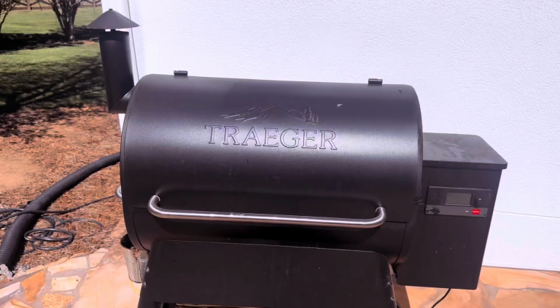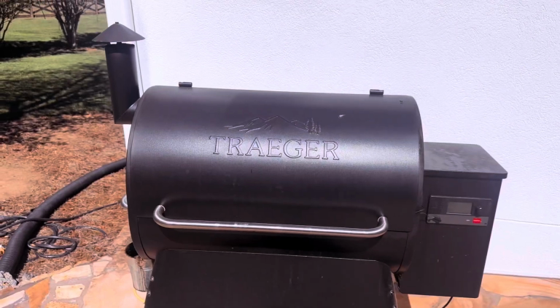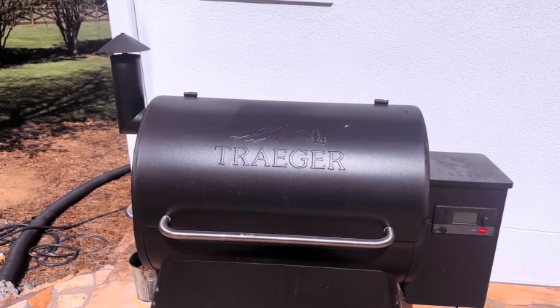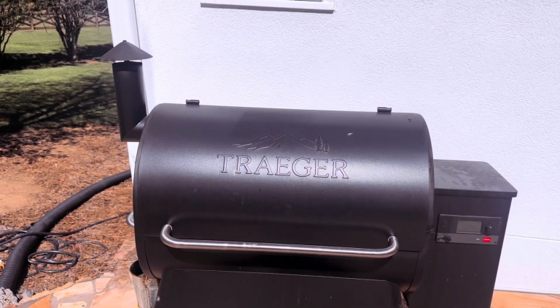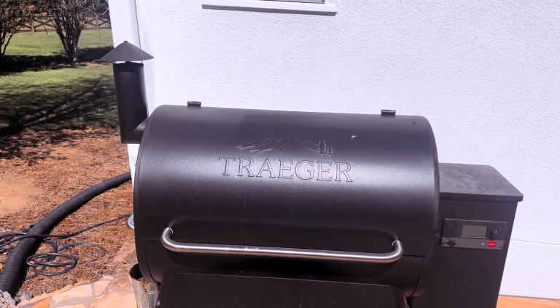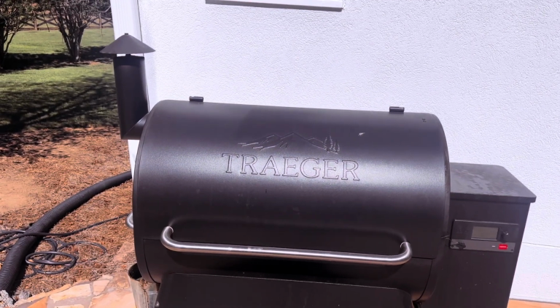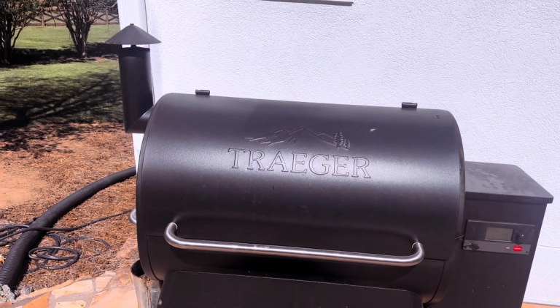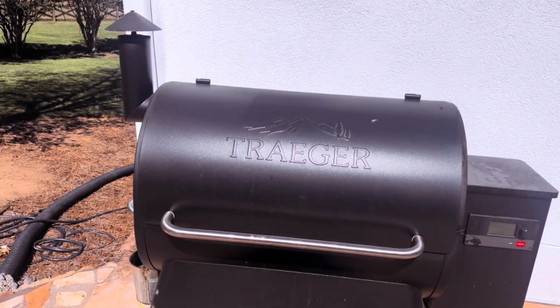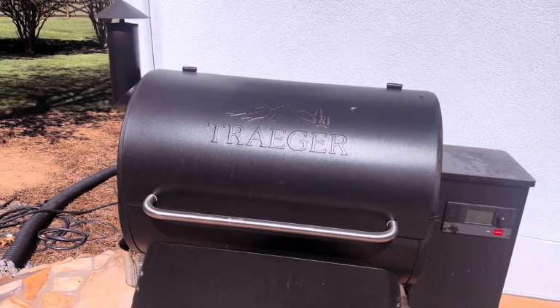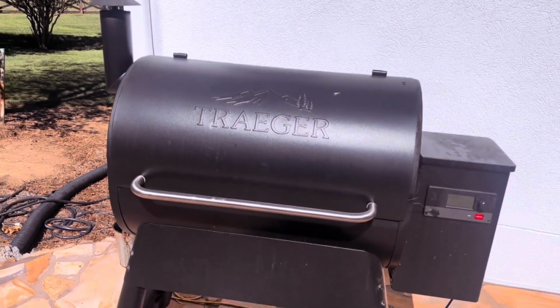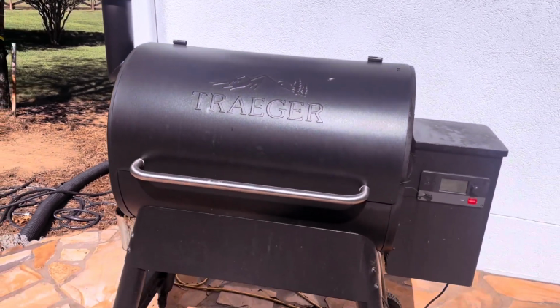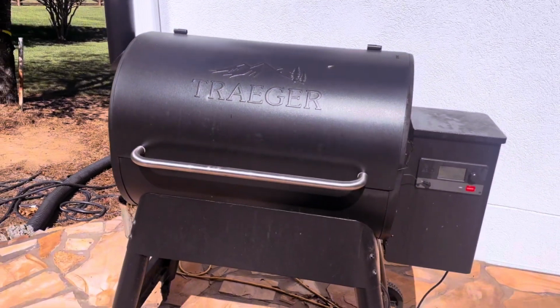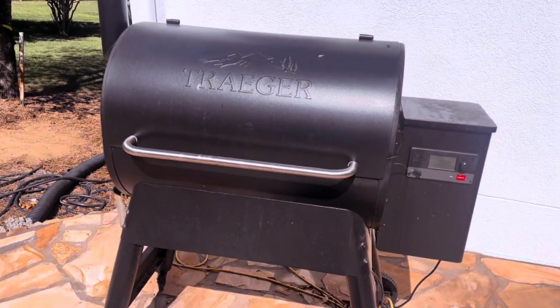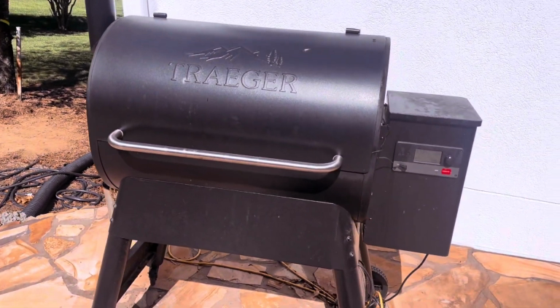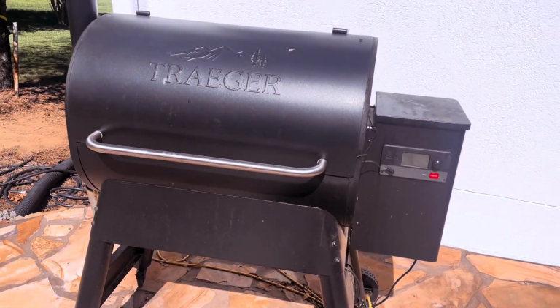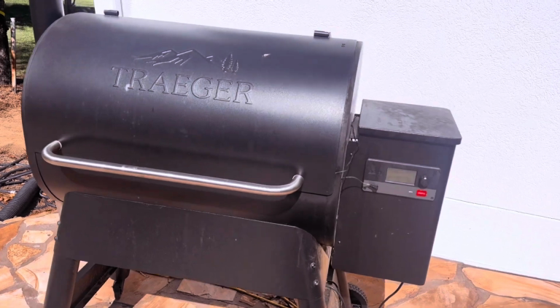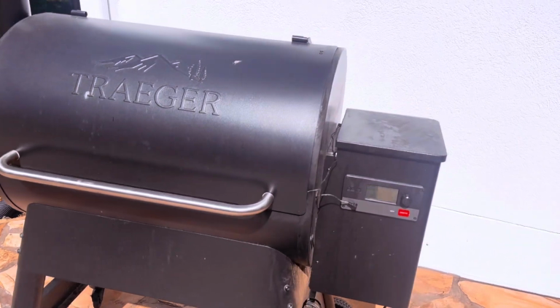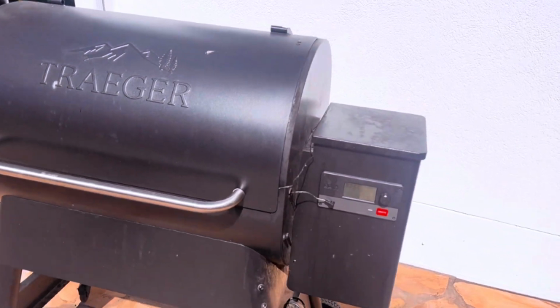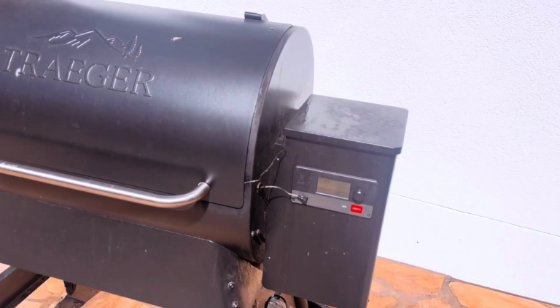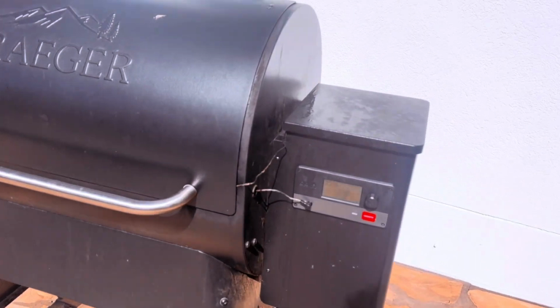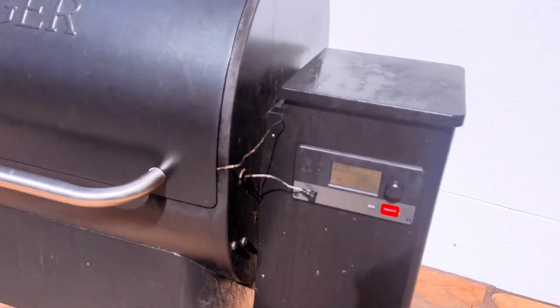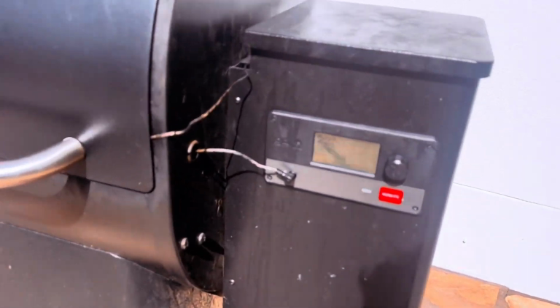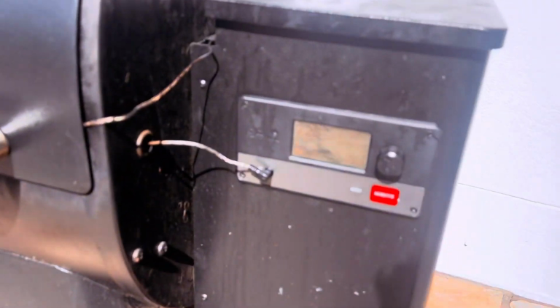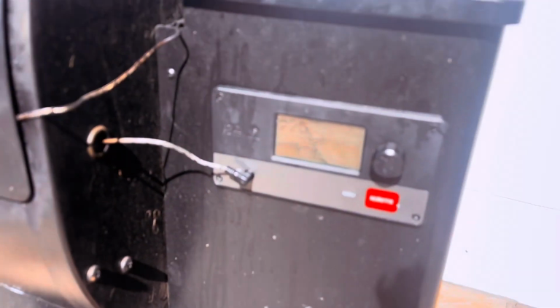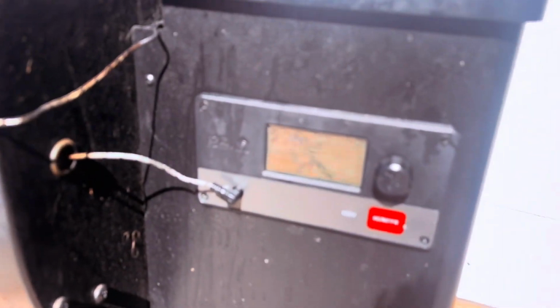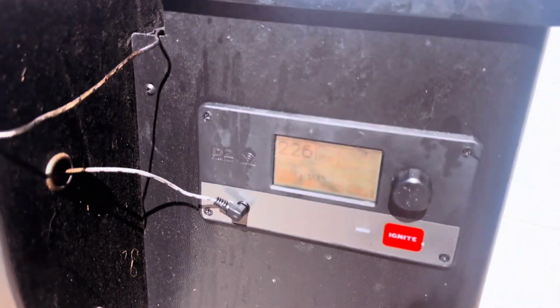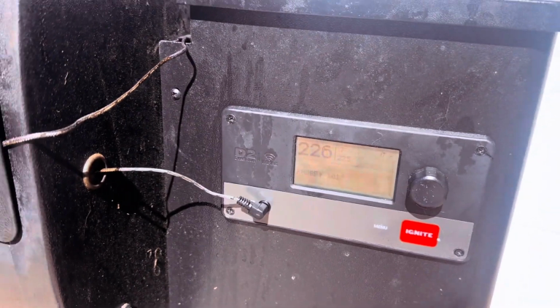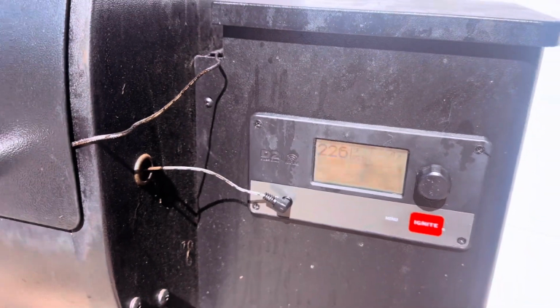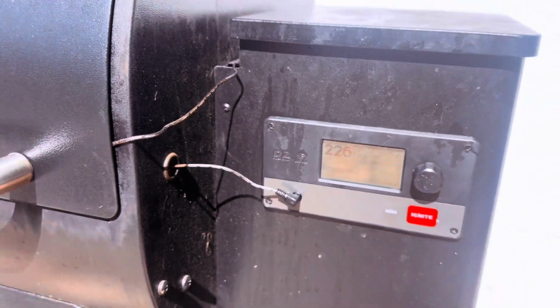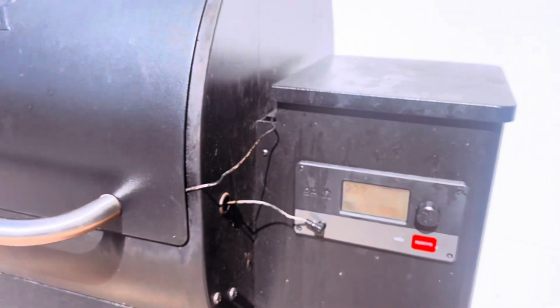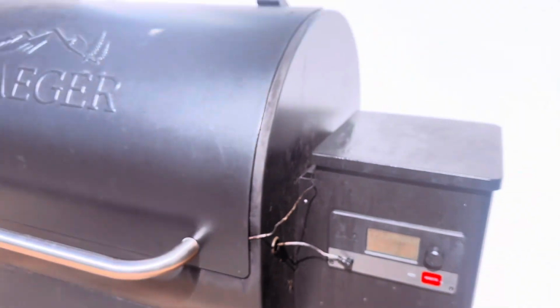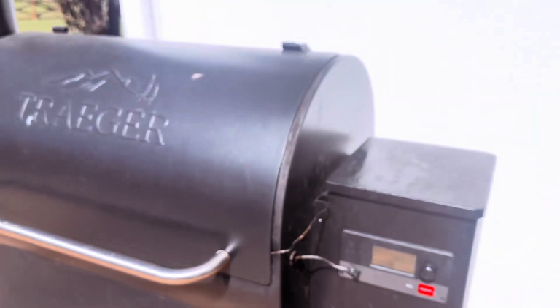Hey, Ryan with RKT Reviews, smoking some ribs today, and going to talk about the Traeger Pro Series 780 Wood Pellet Grill and Smoker with Wi-Fi Smart Home Technology.